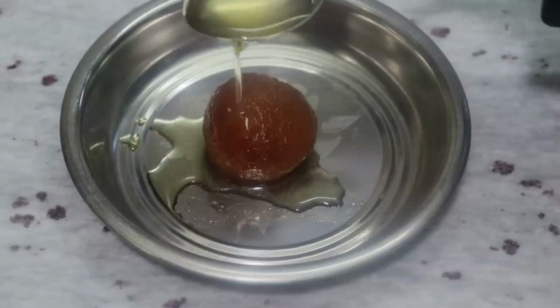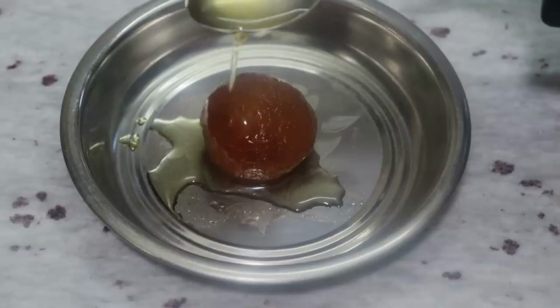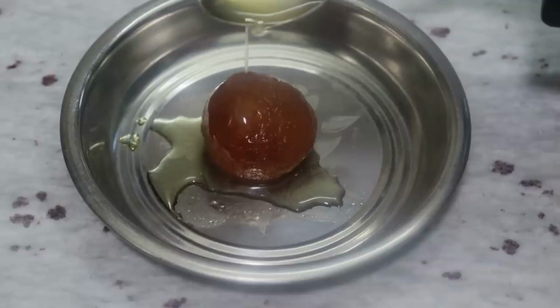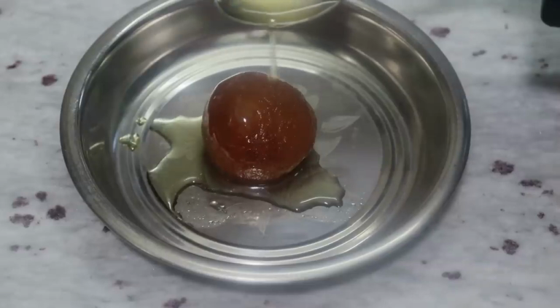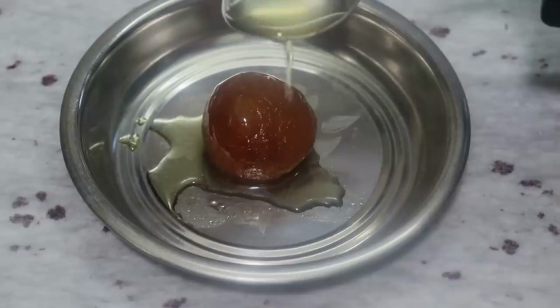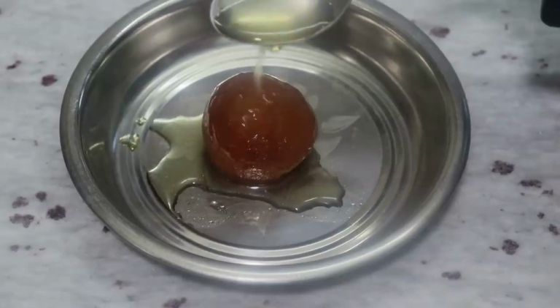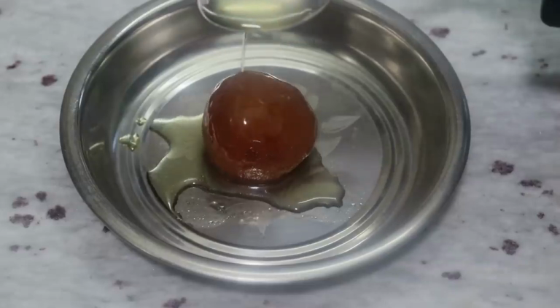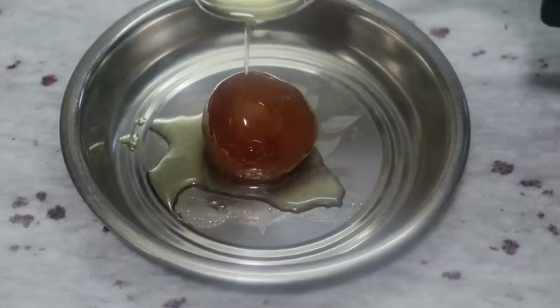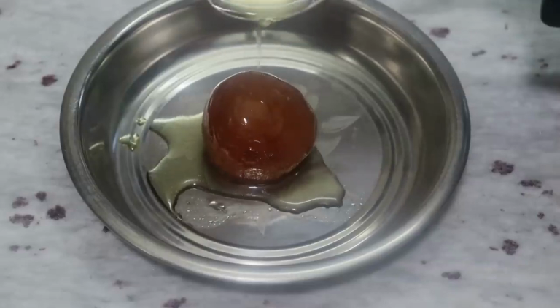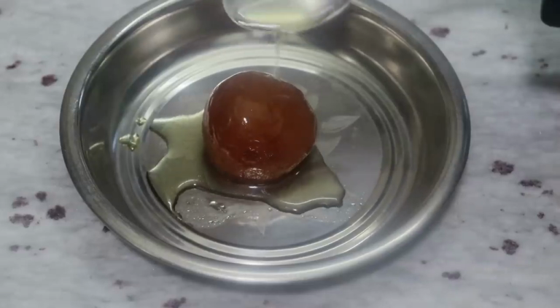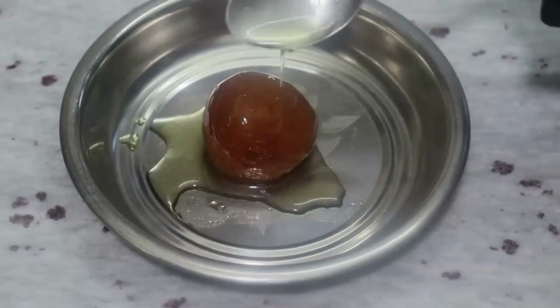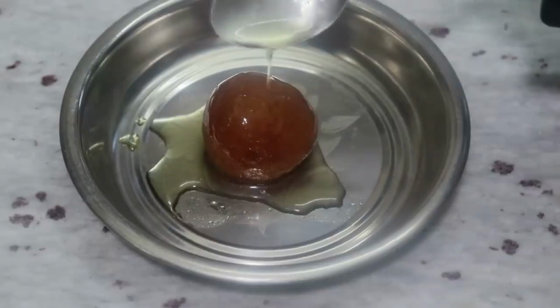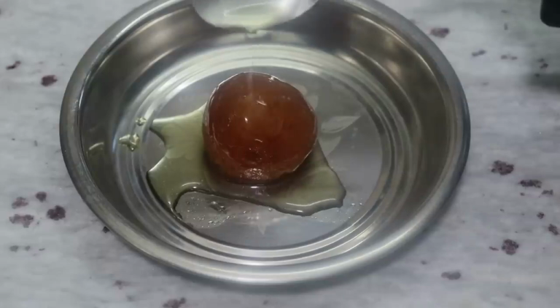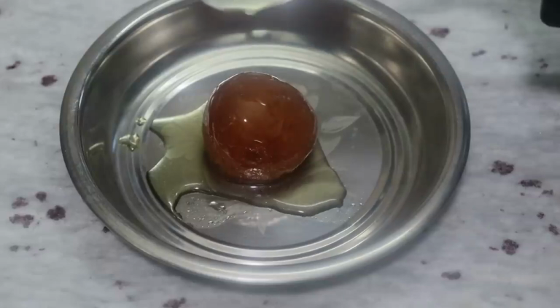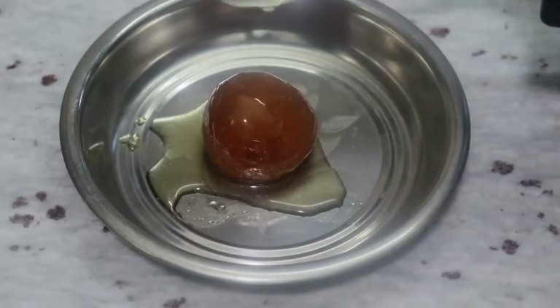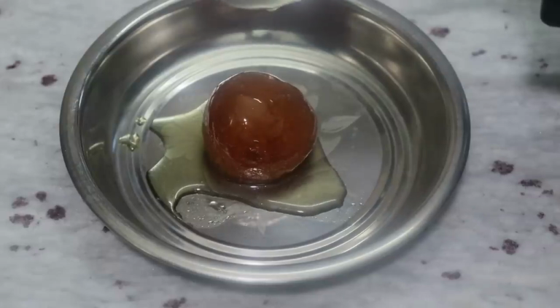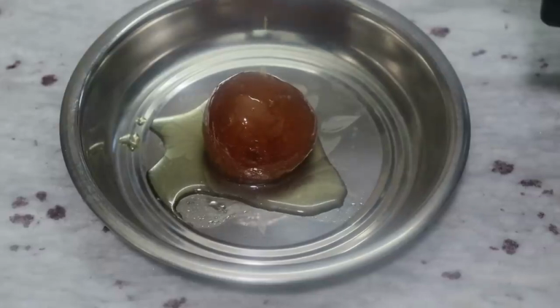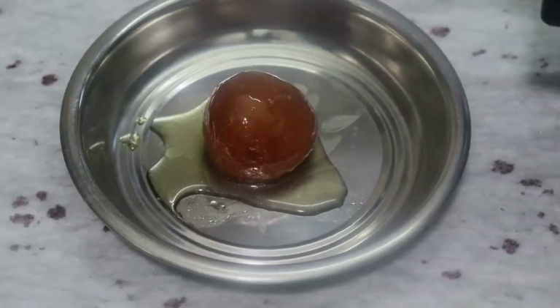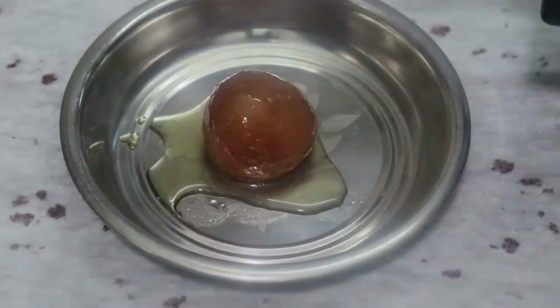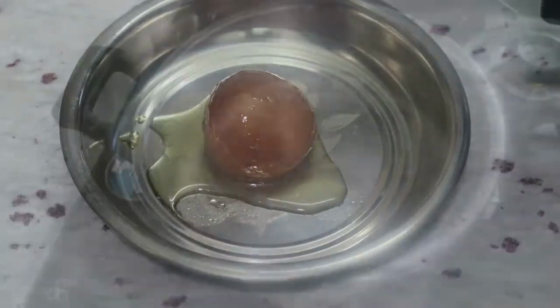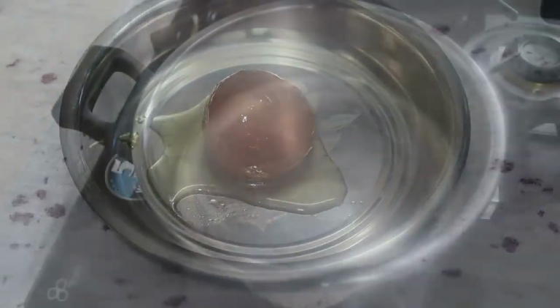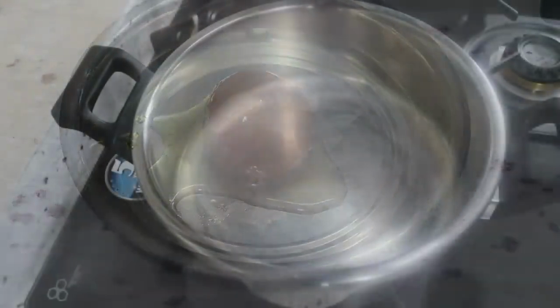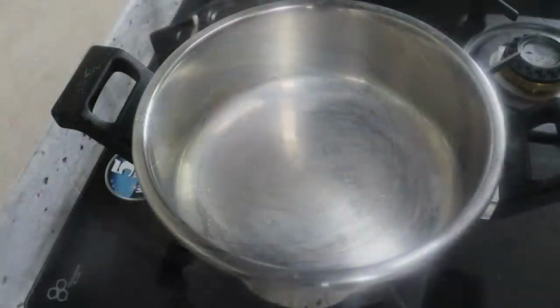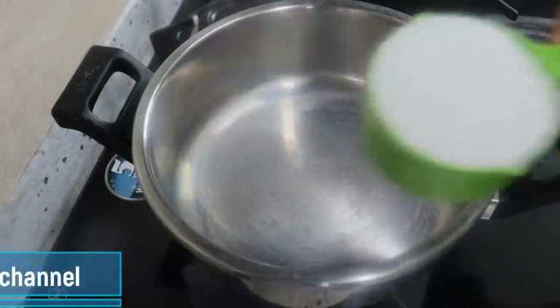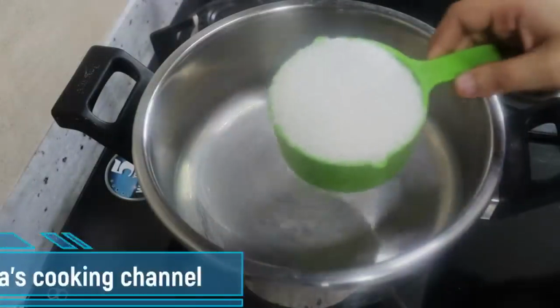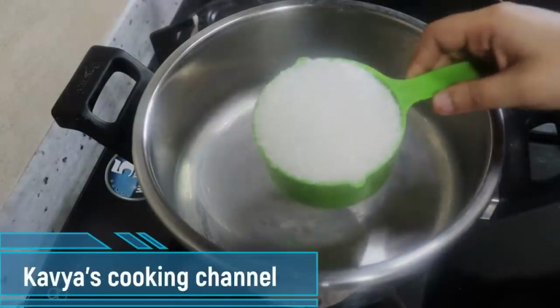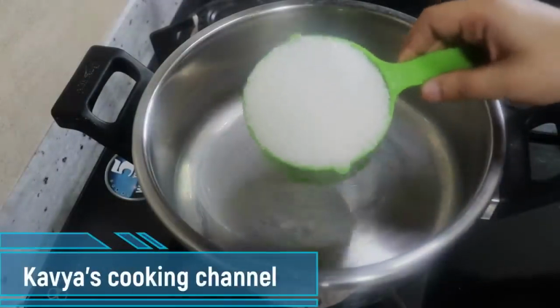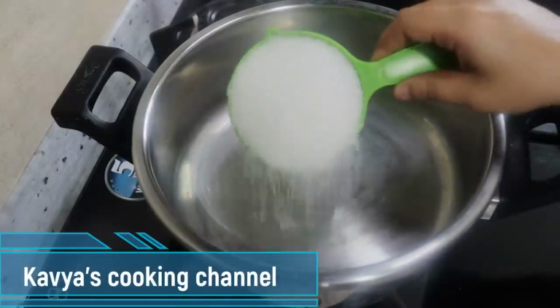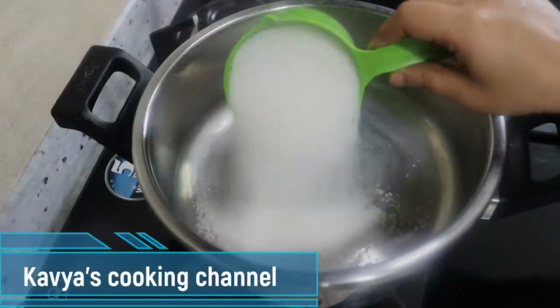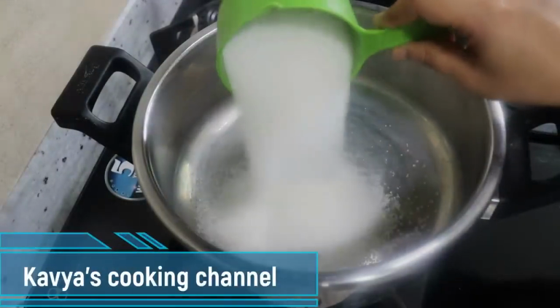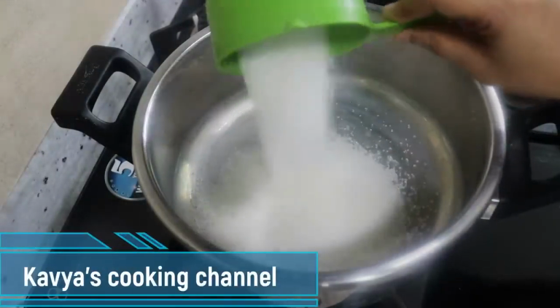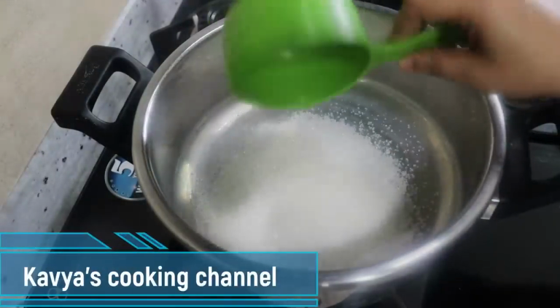We will keep them soft for 3-4 days by following our tips. We will get ready to make the jamun.